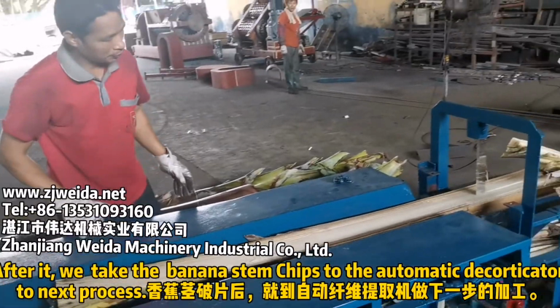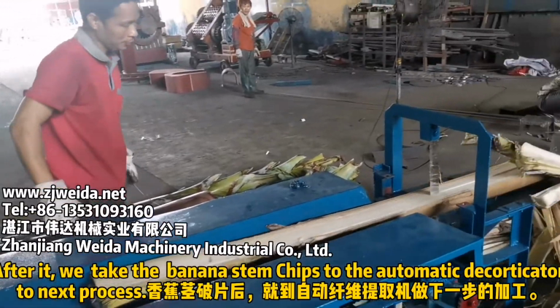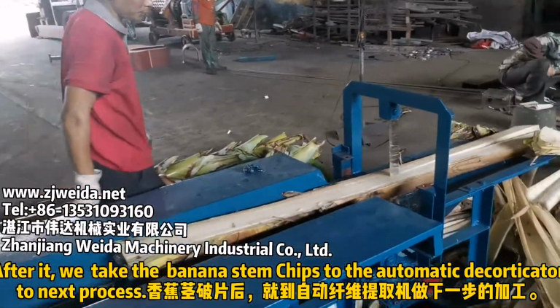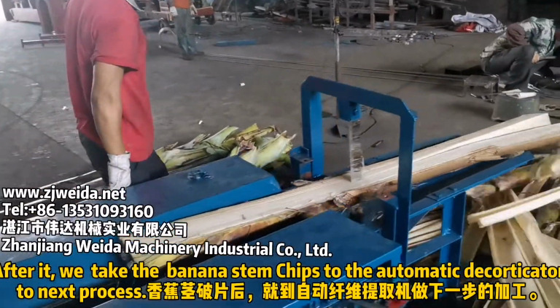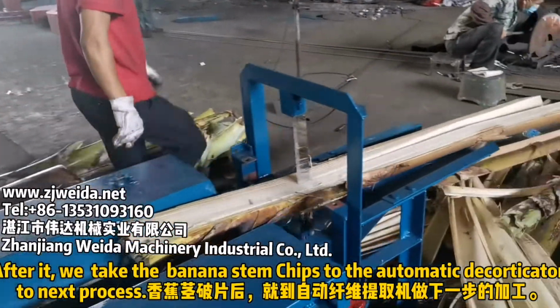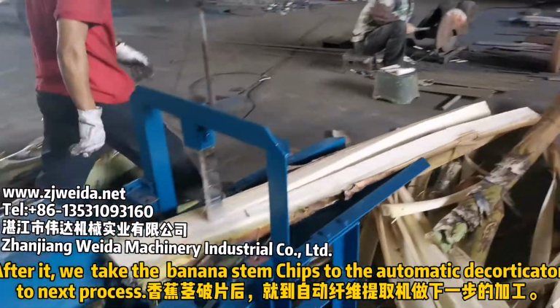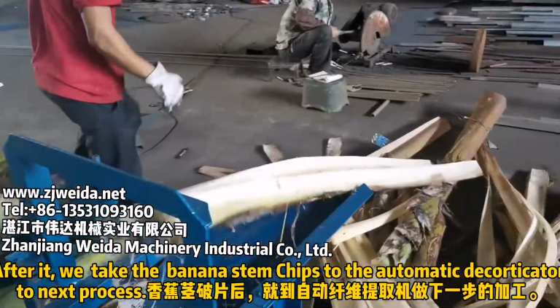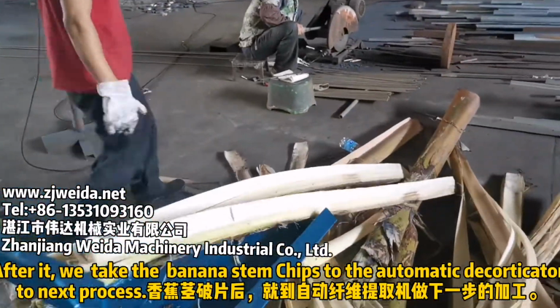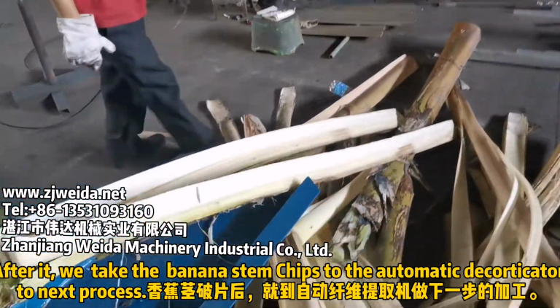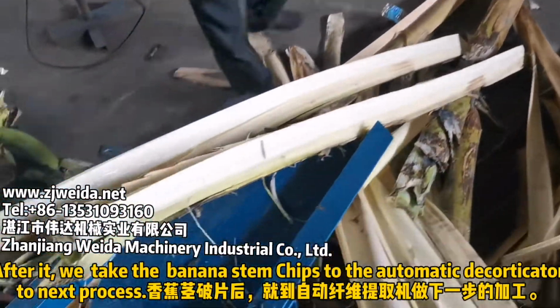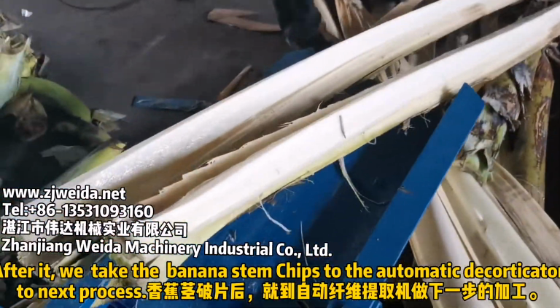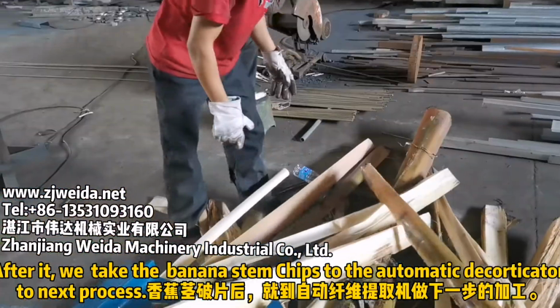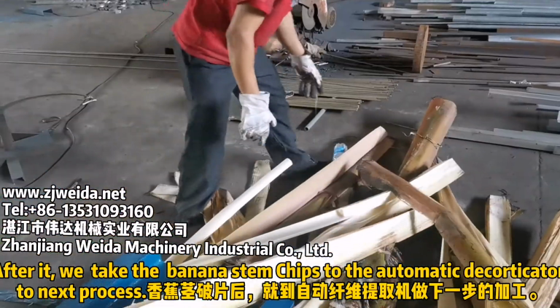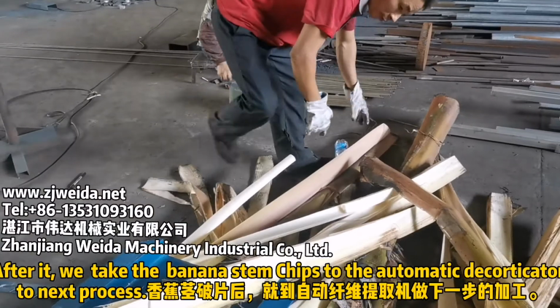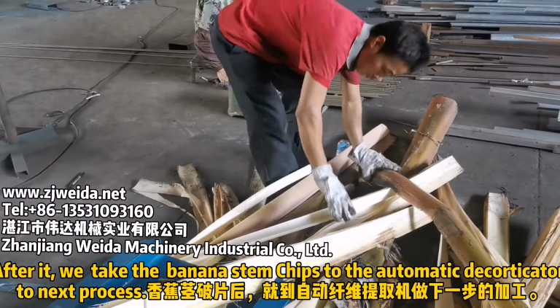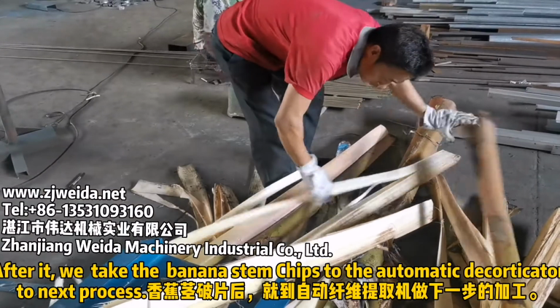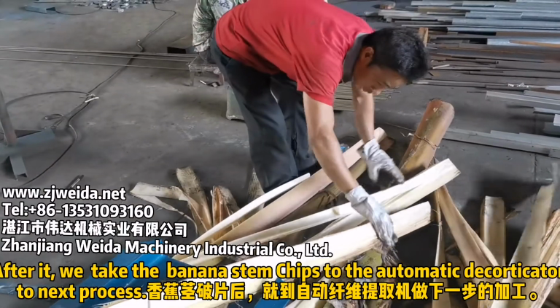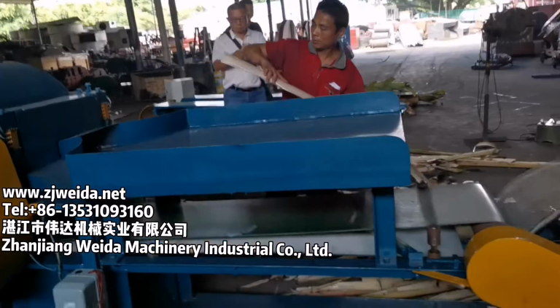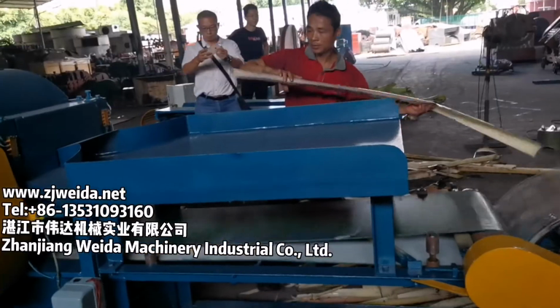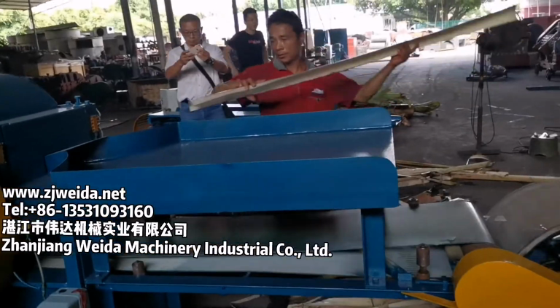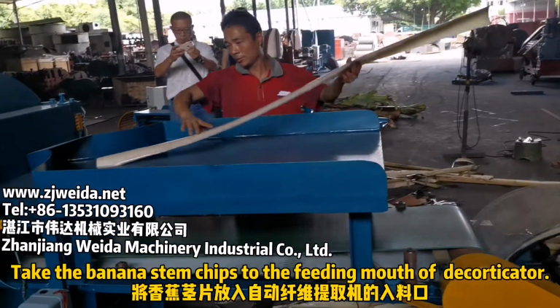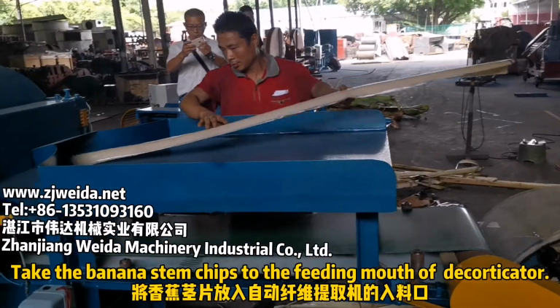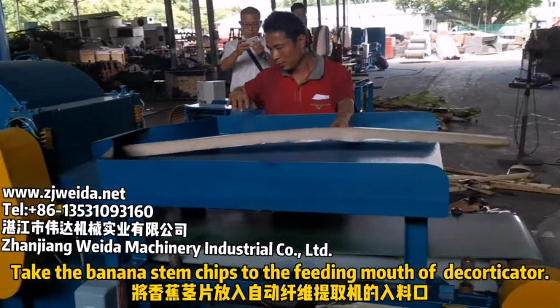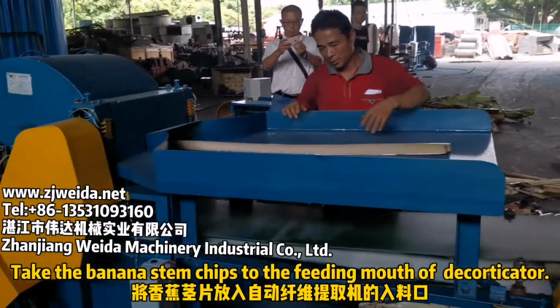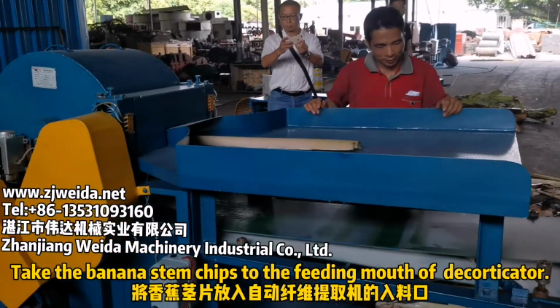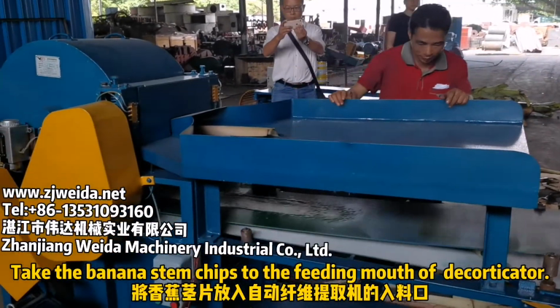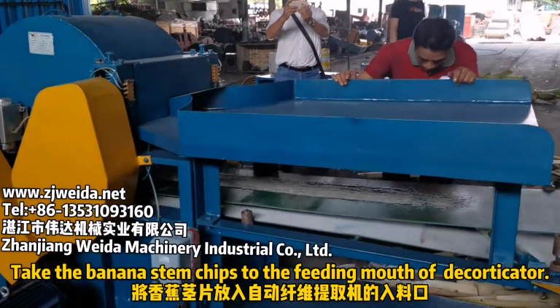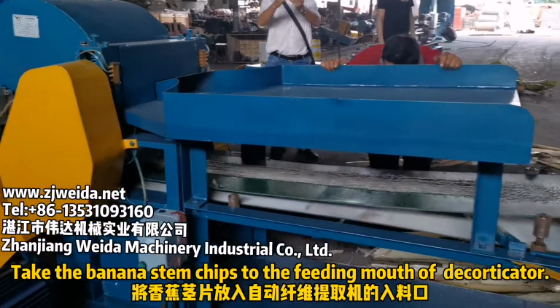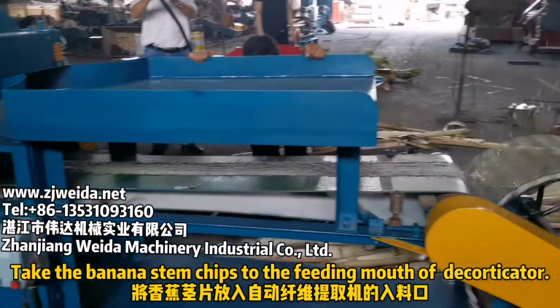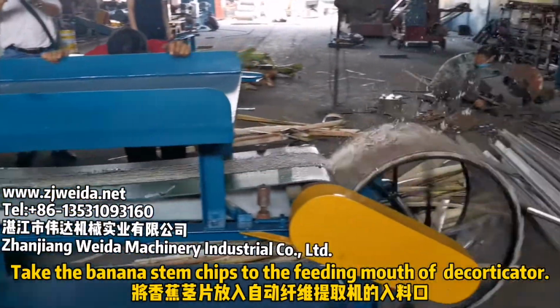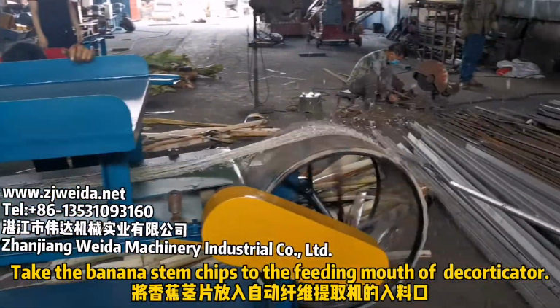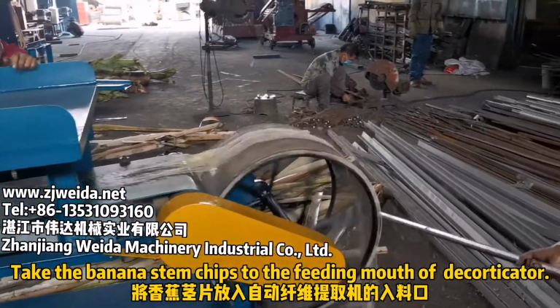After chipping, we take the banana stem chips to the automatic decorticator for the next process. Take the banana stem chips to the feeding mouth of the decorticator.